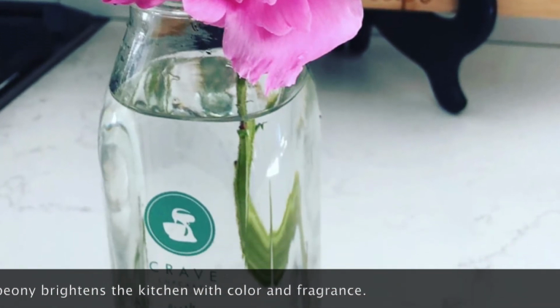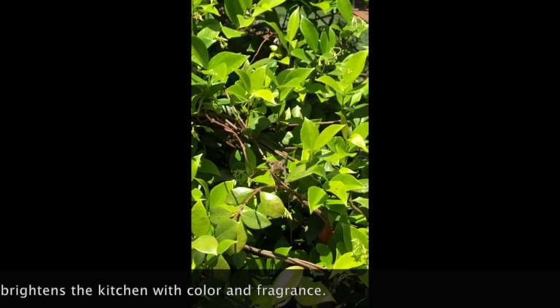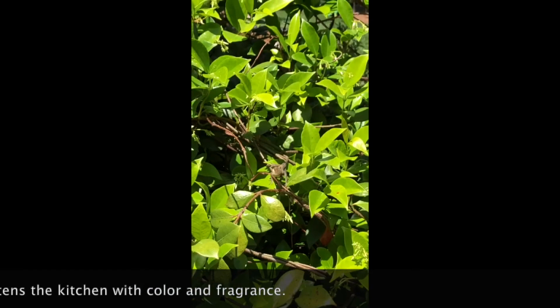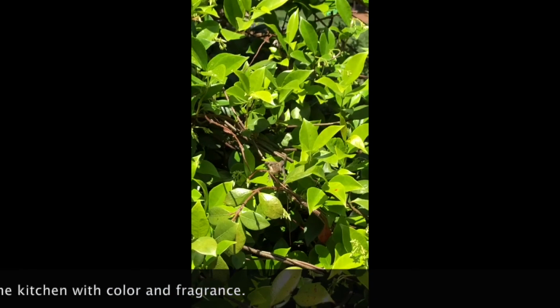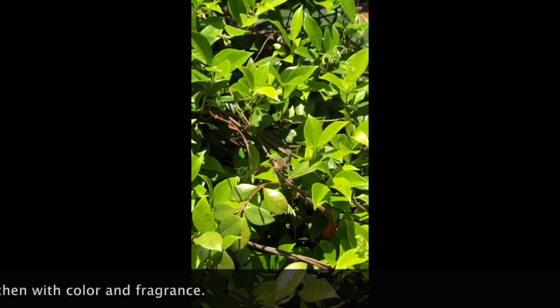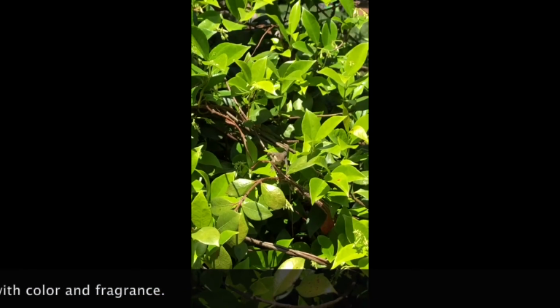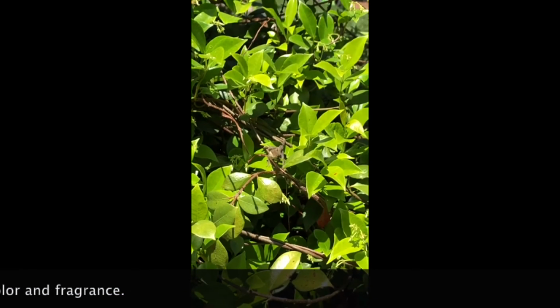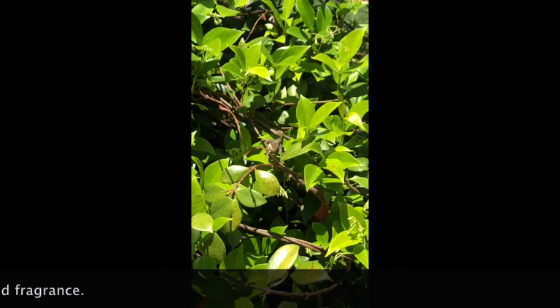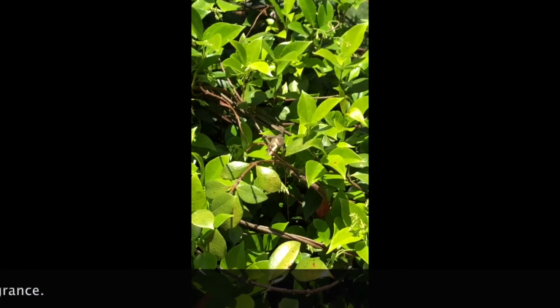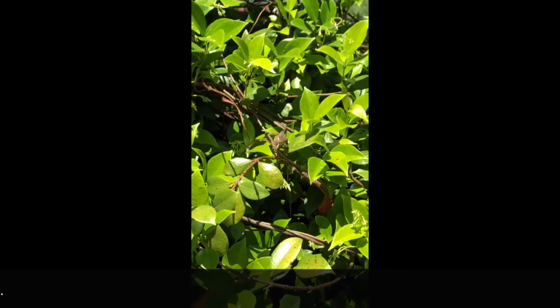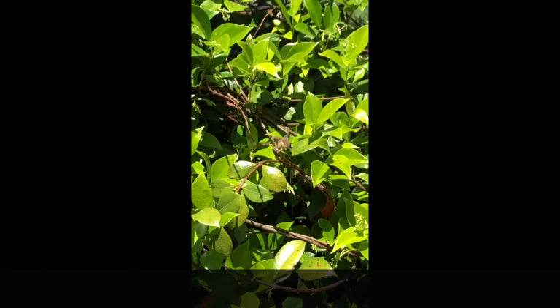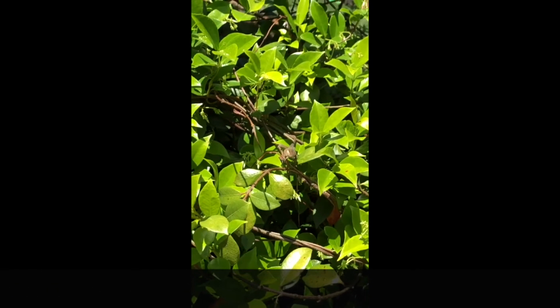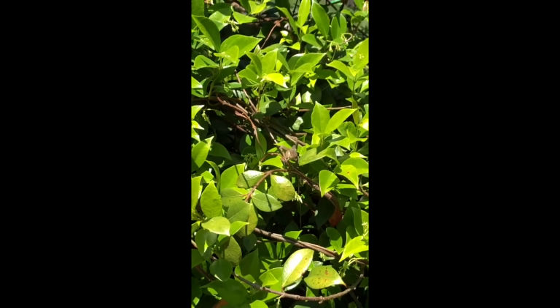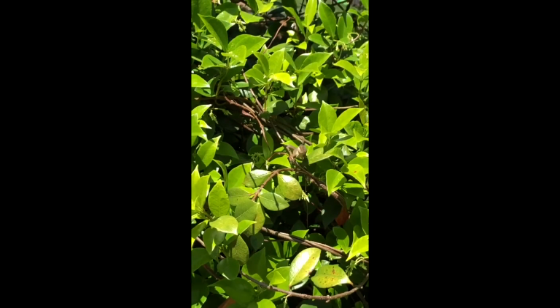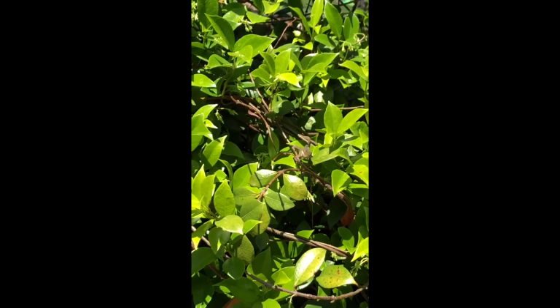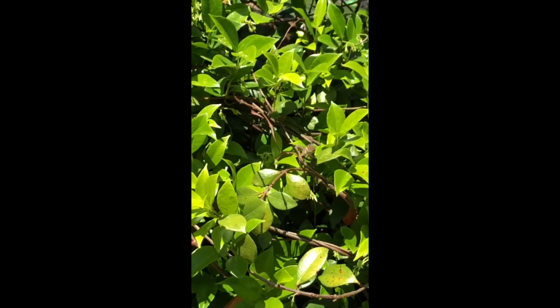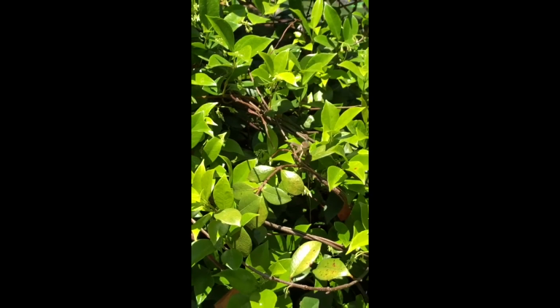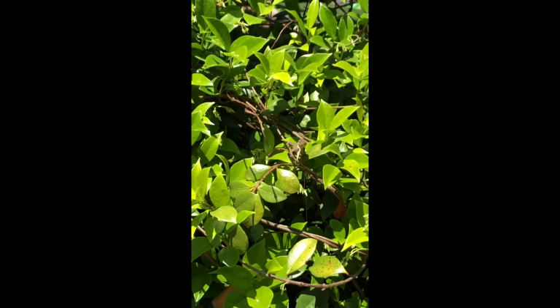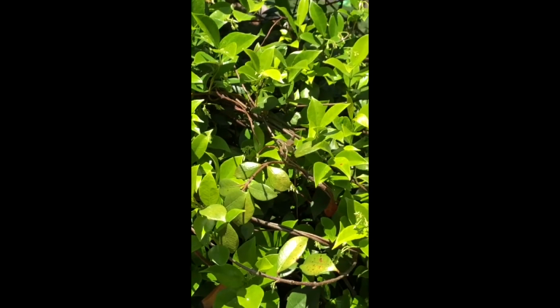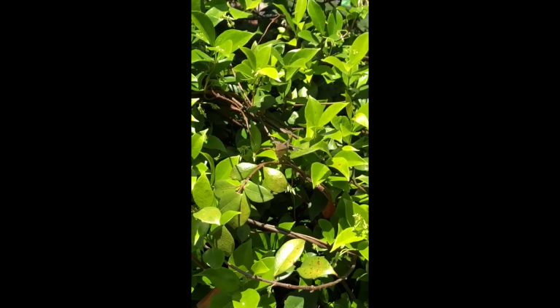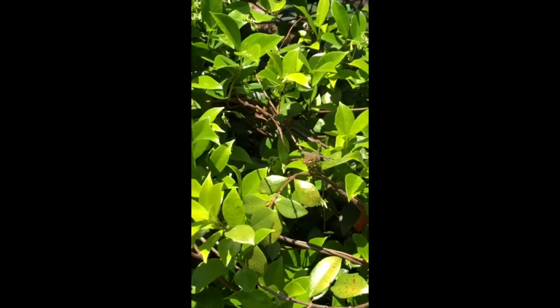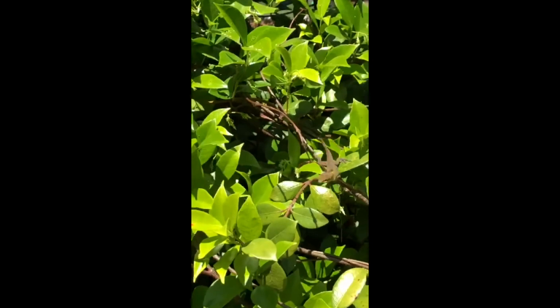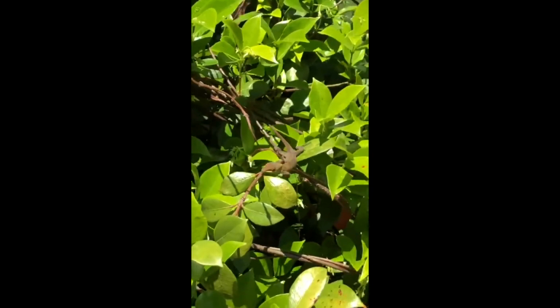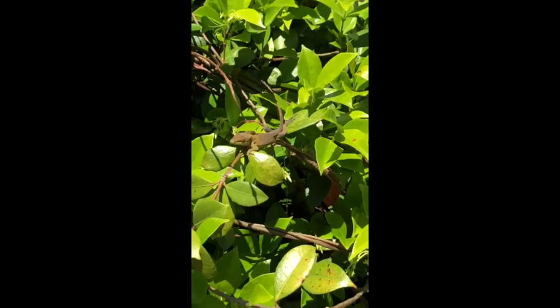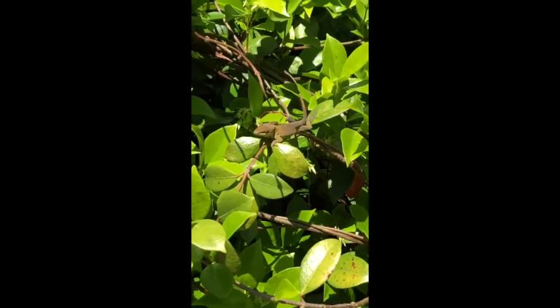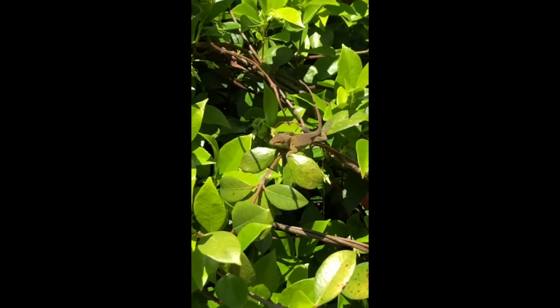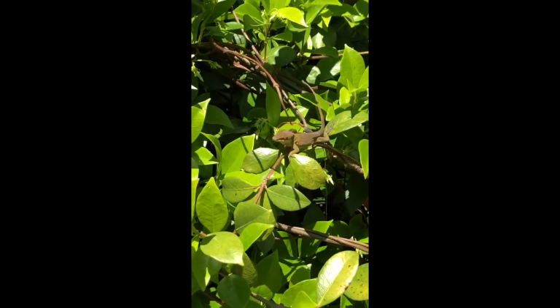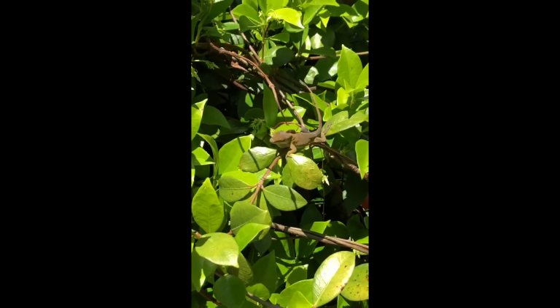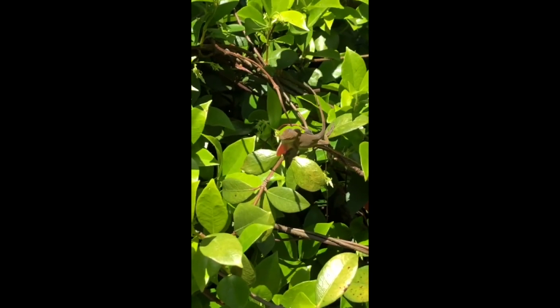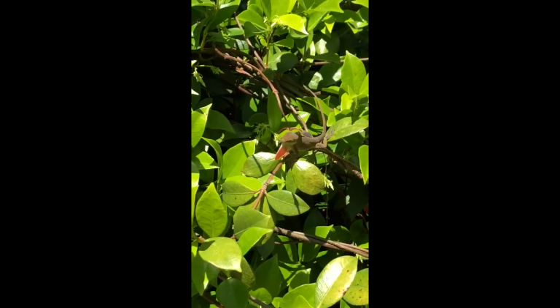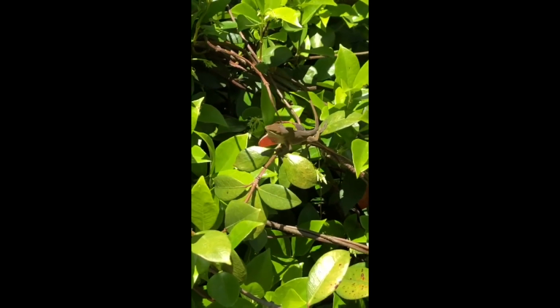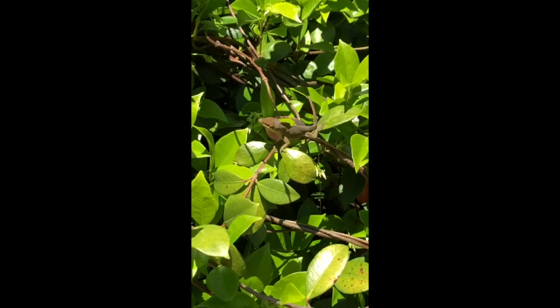I wanted to zoom in here on my confederate jasmine. See if you can see my little friend I call Lizzie, who loves to live in our yard.